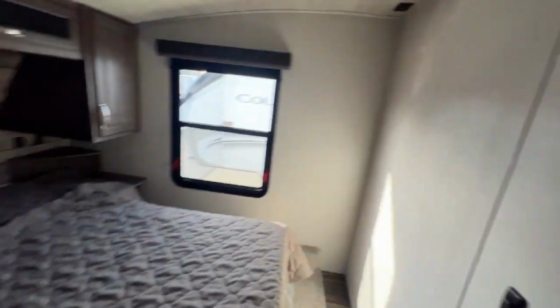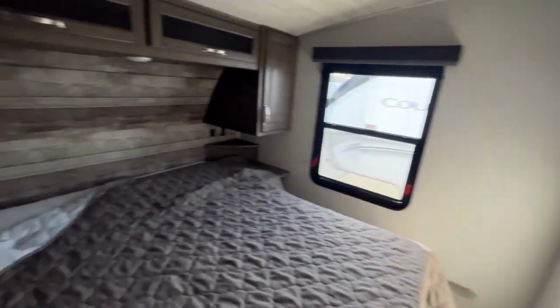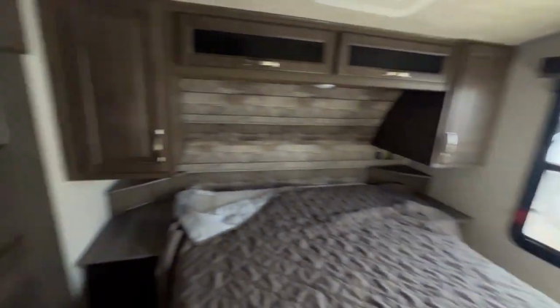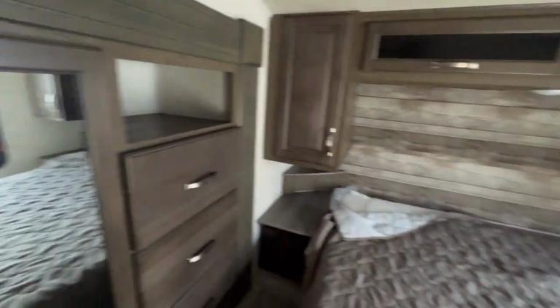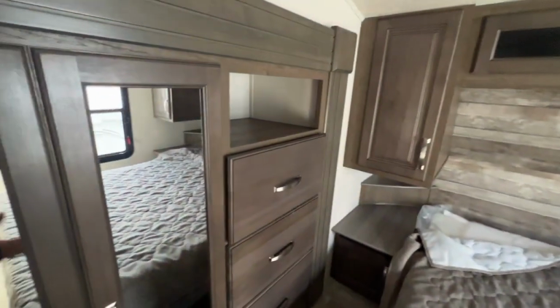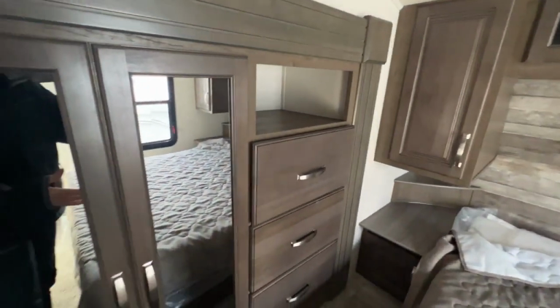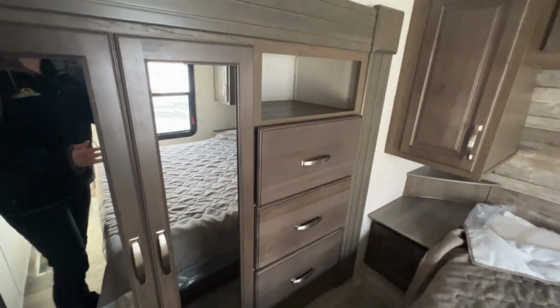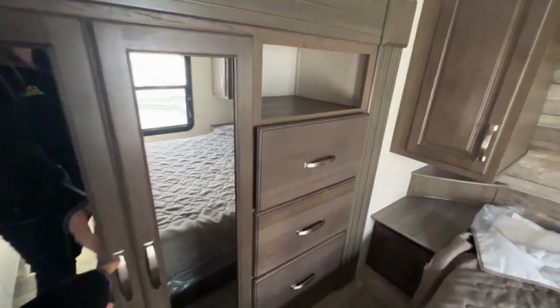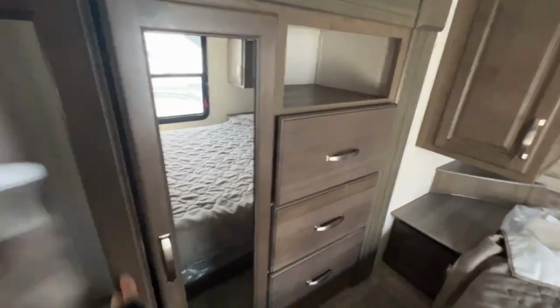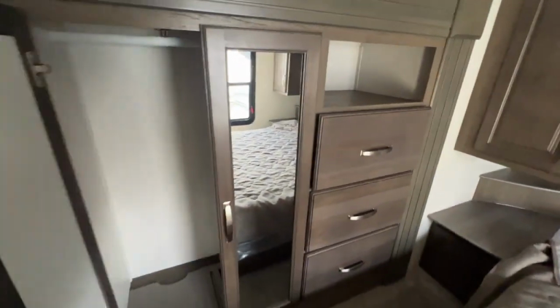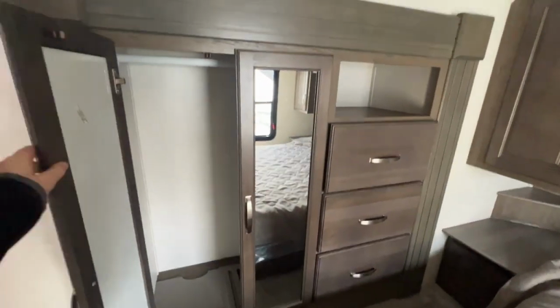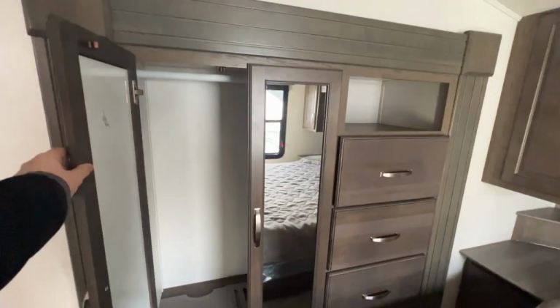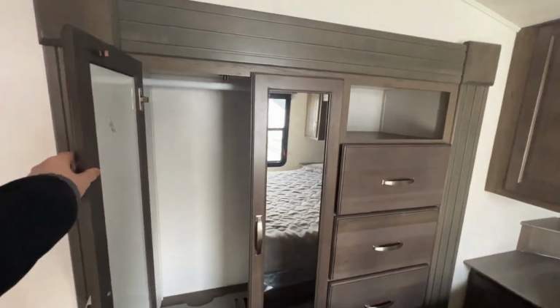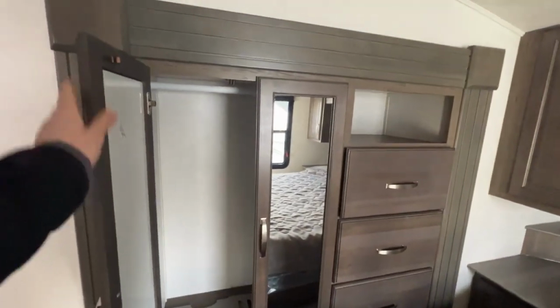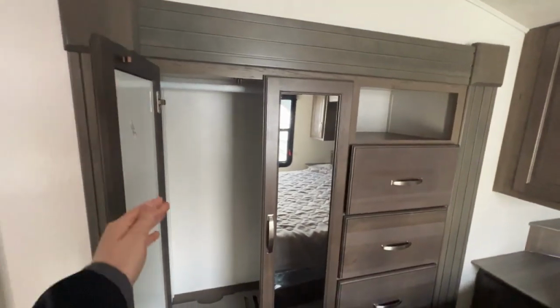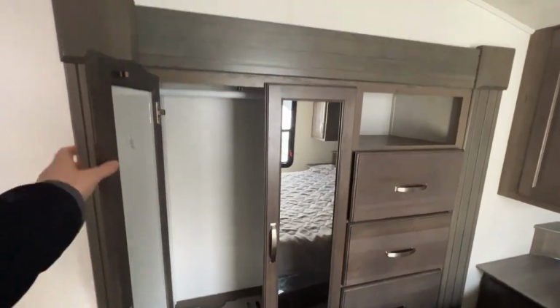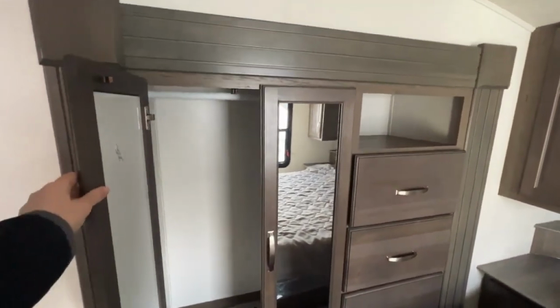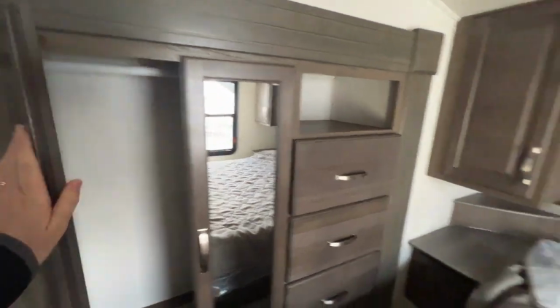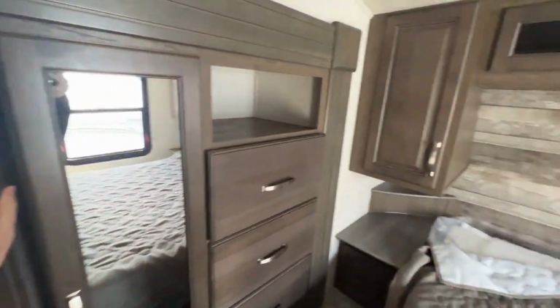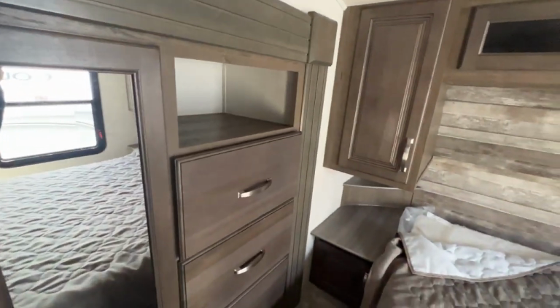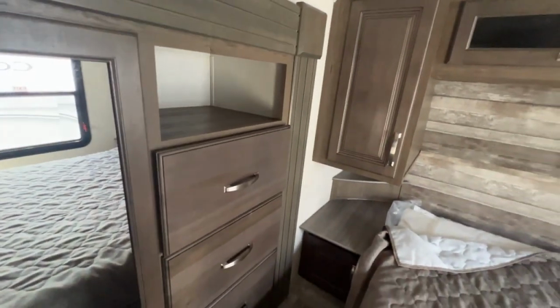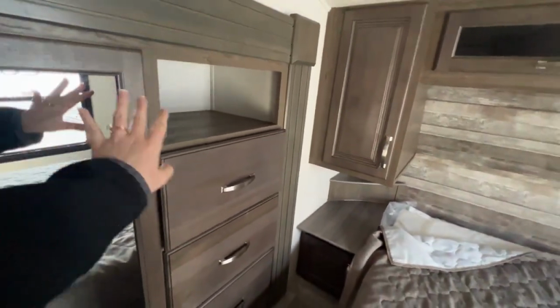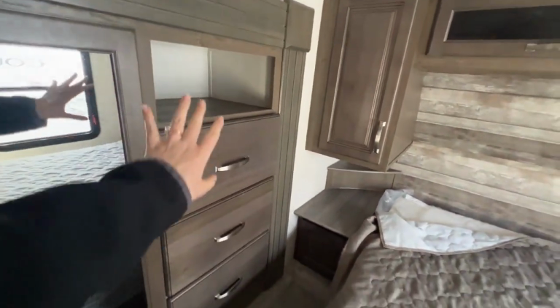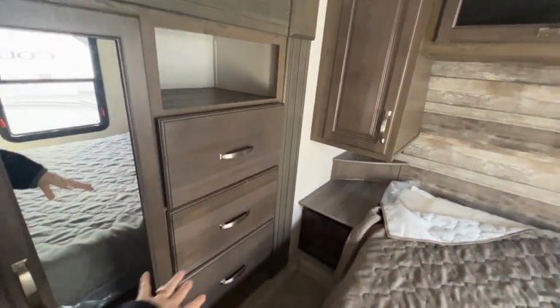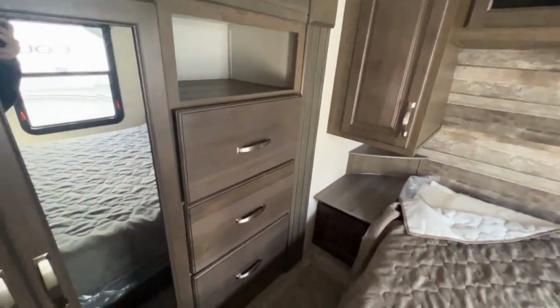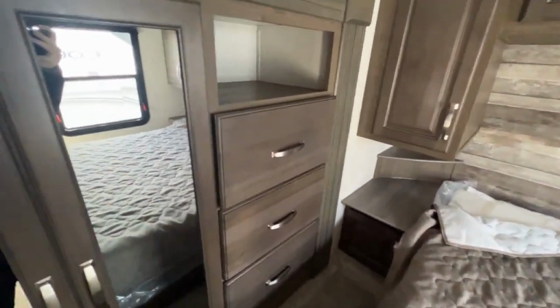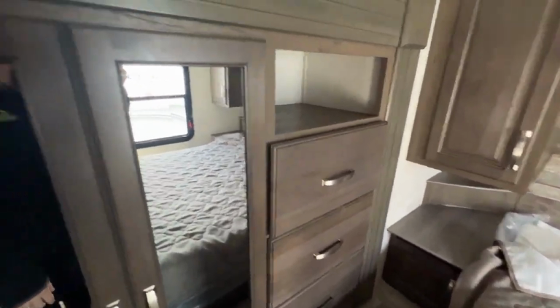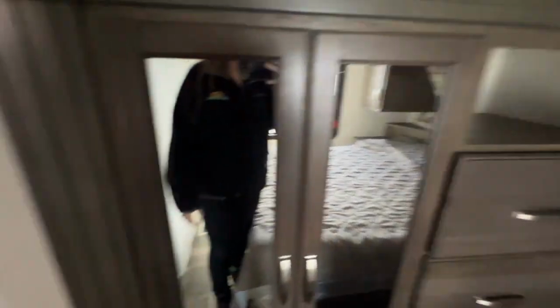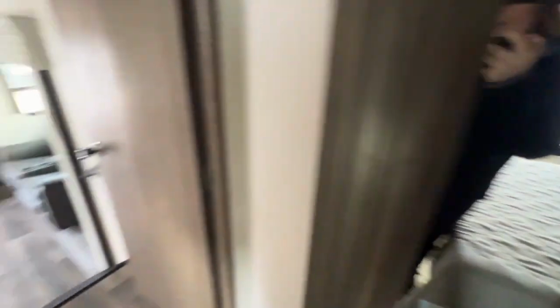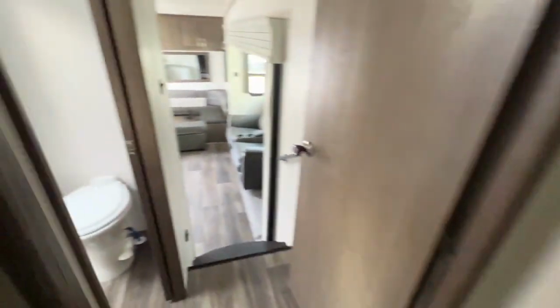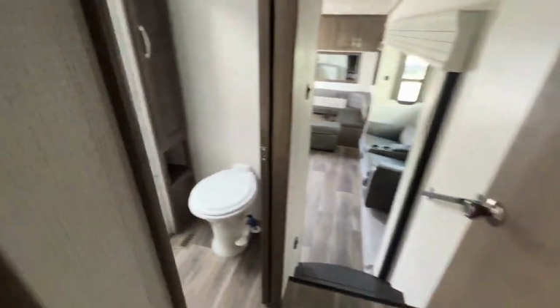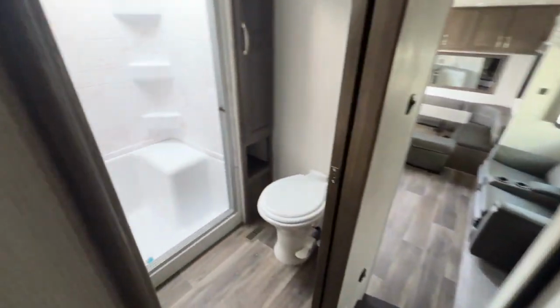Just behind is your wardrobe slide-out on your non-camping side. The taller cabinet is for hanging up taller items with a built-in clothes rack, an open shelf, and three jumbo-size drawers down below.